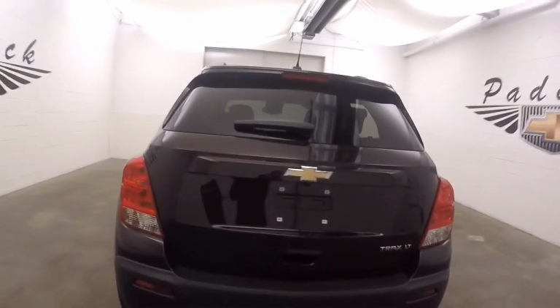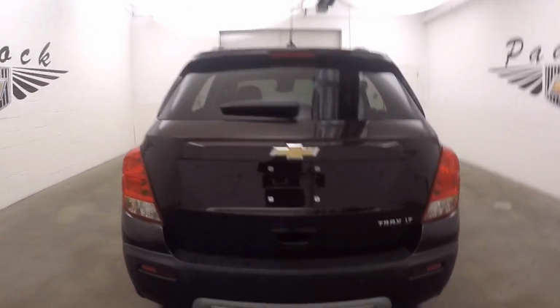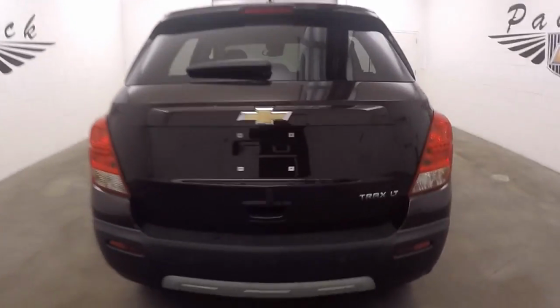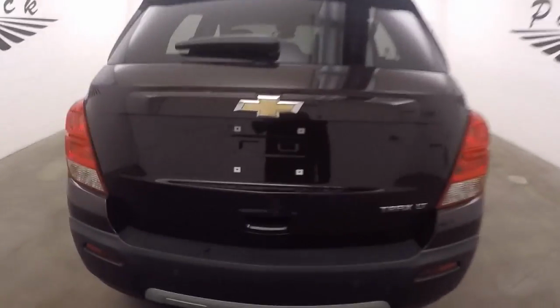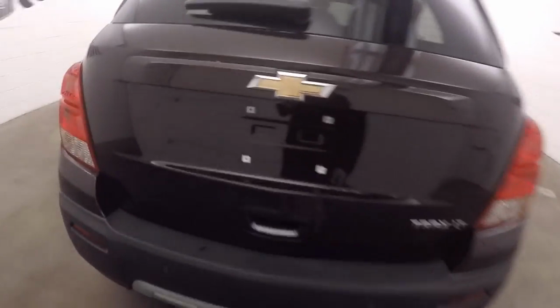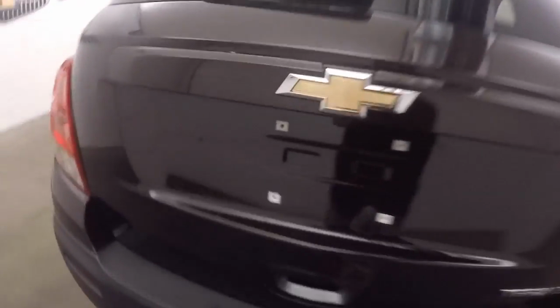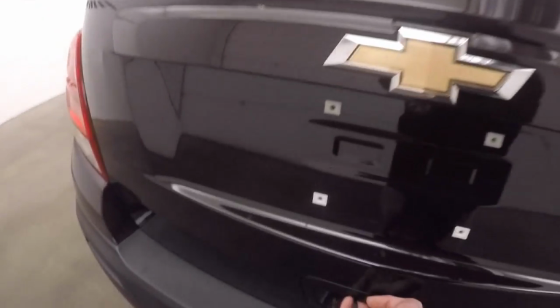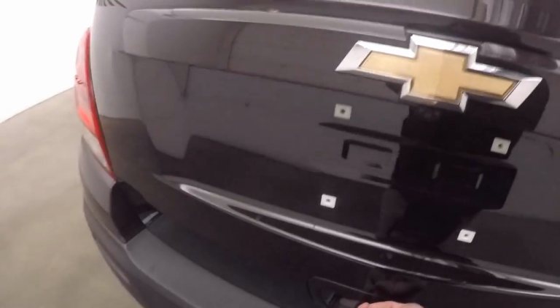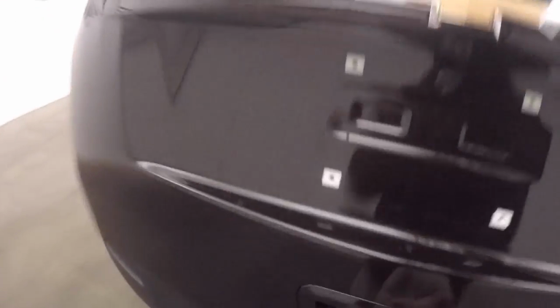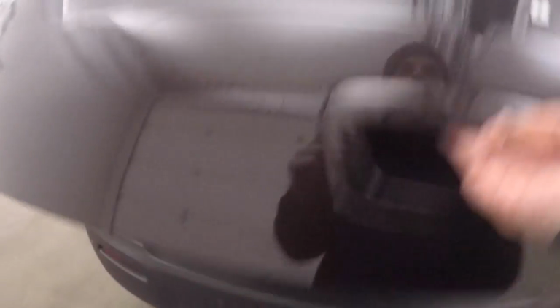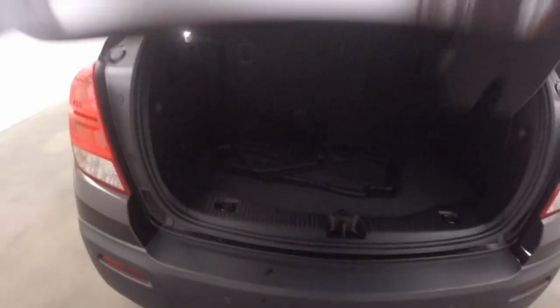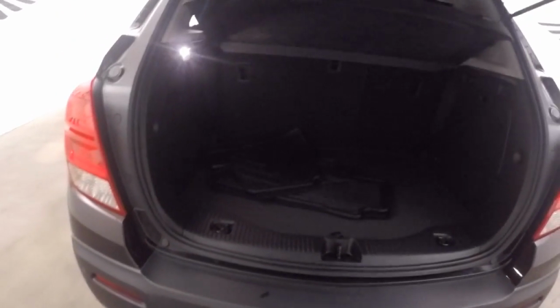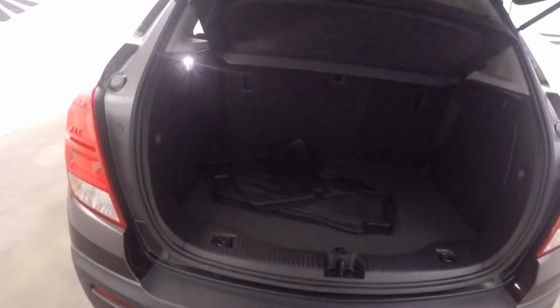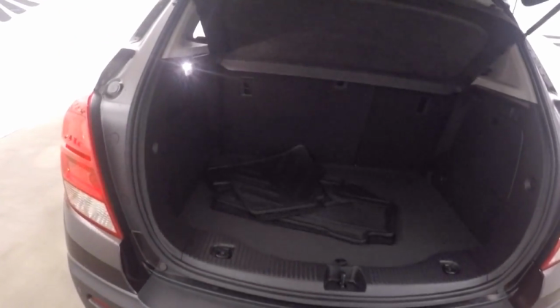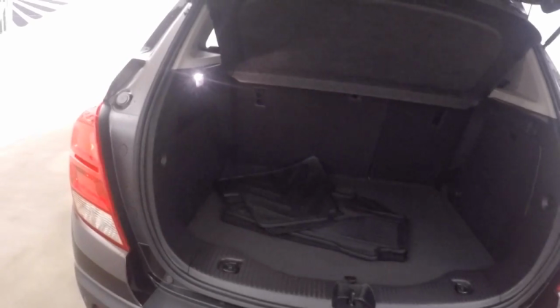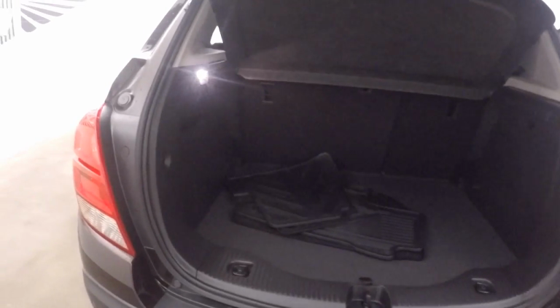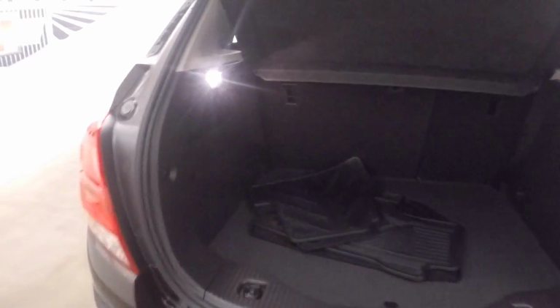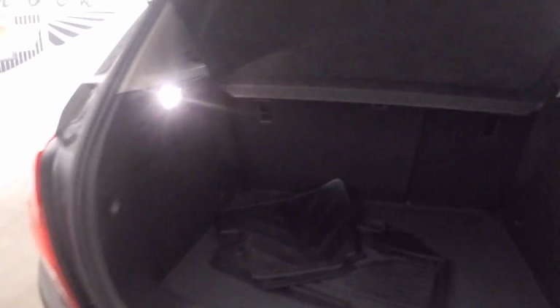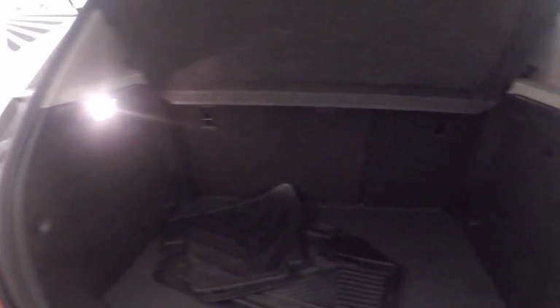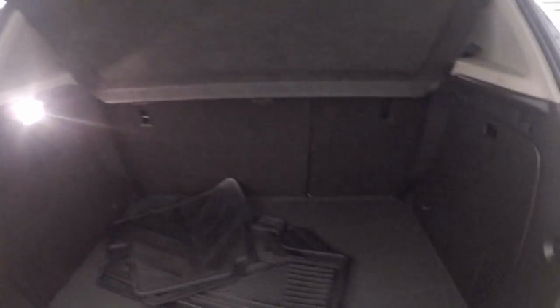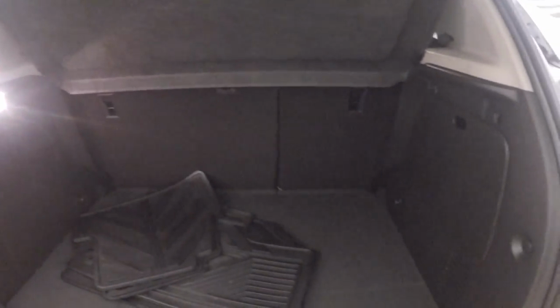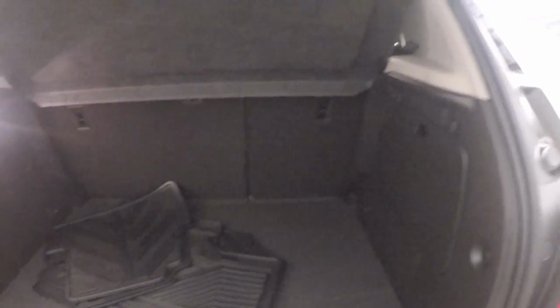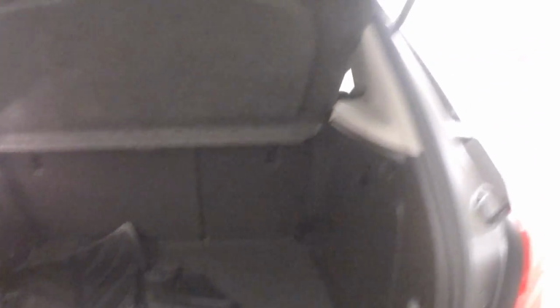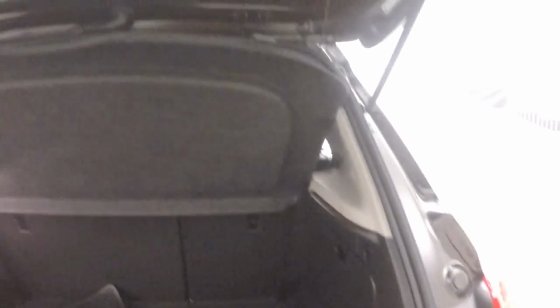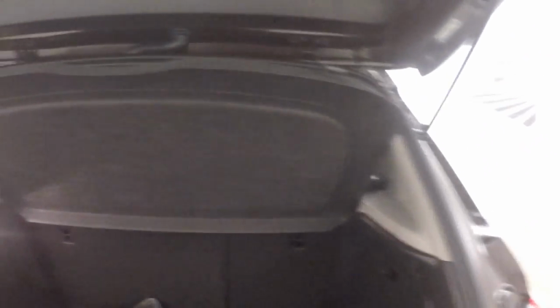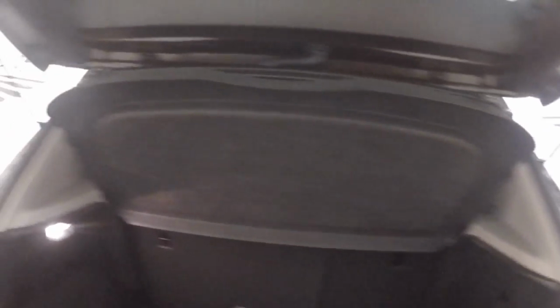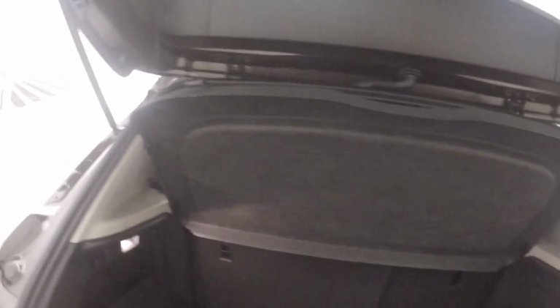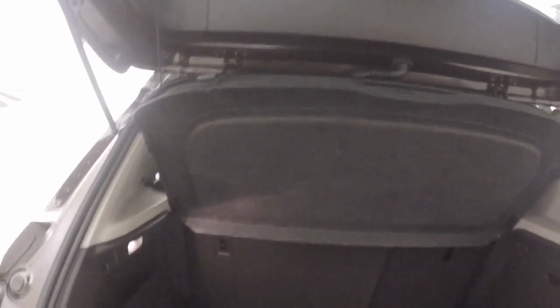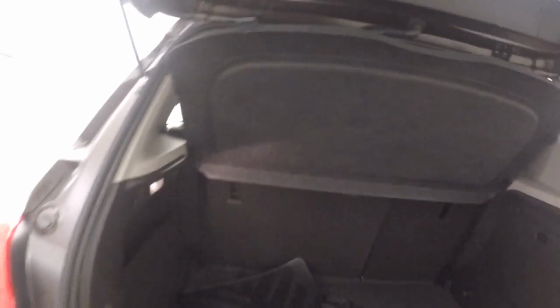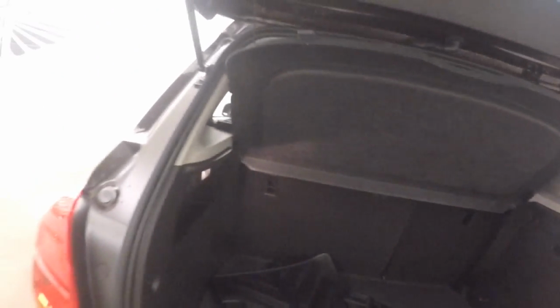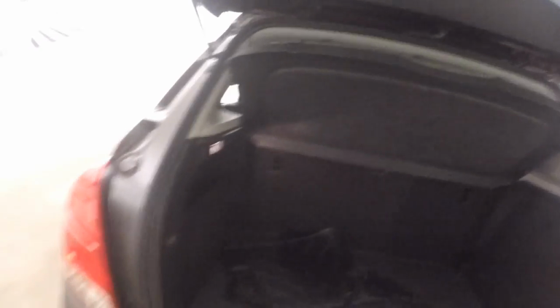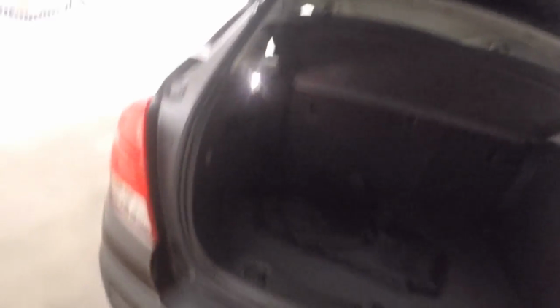Come around to the back. Nice cargo space. Everything's in great shape on this vehicle.